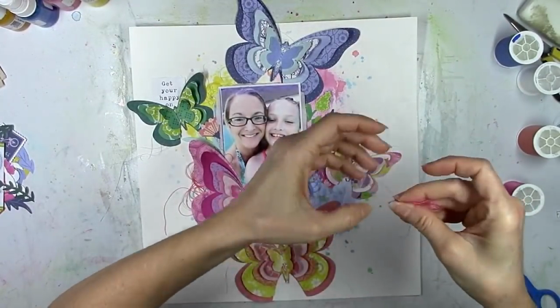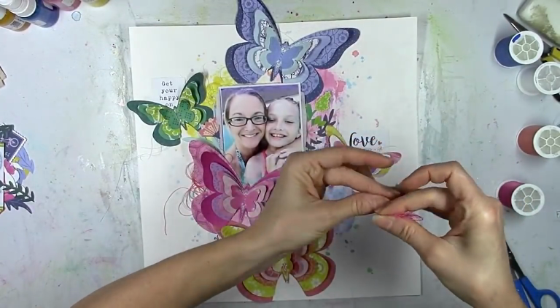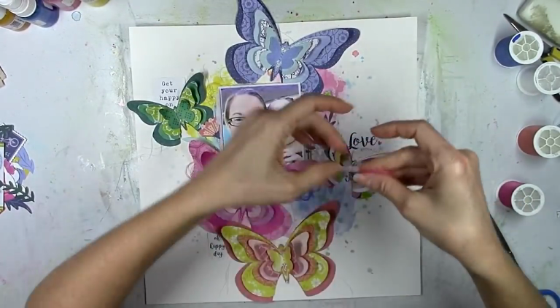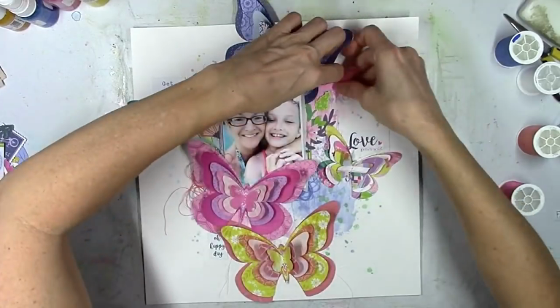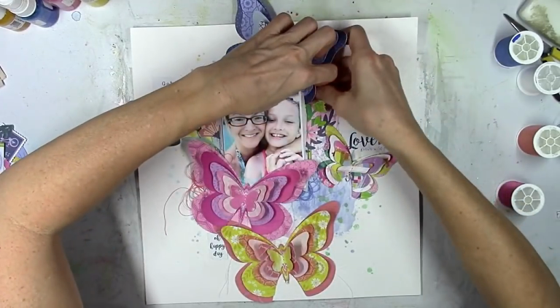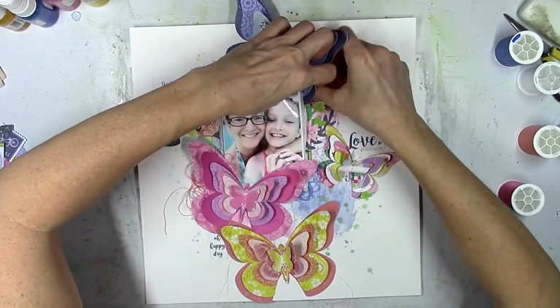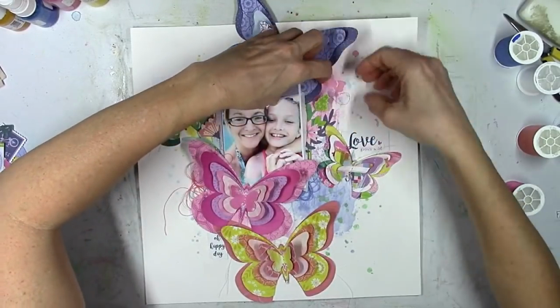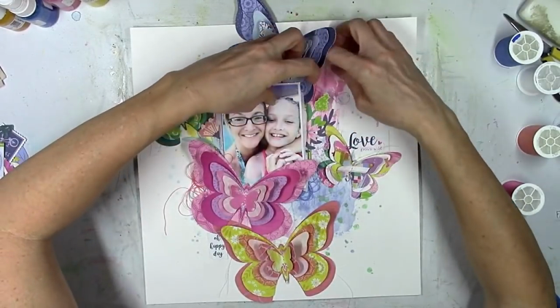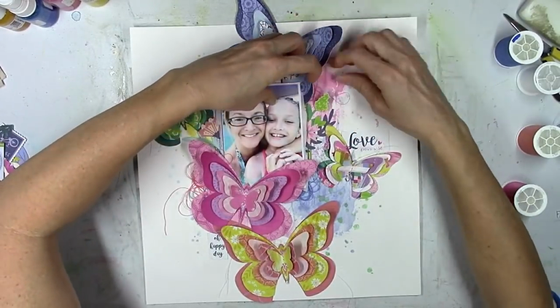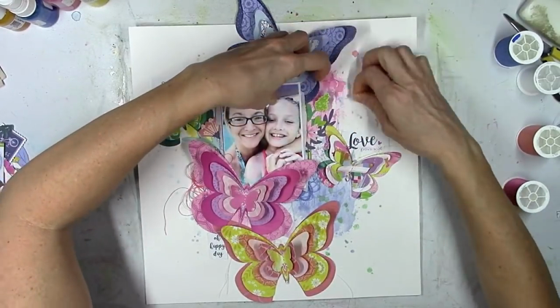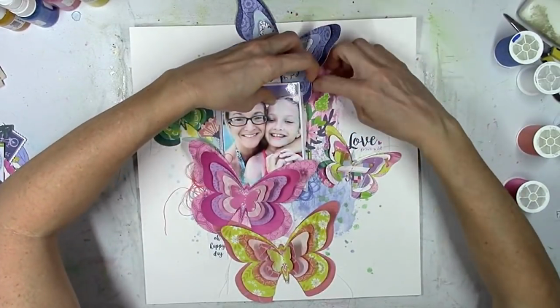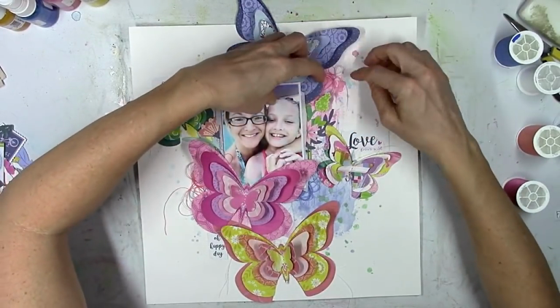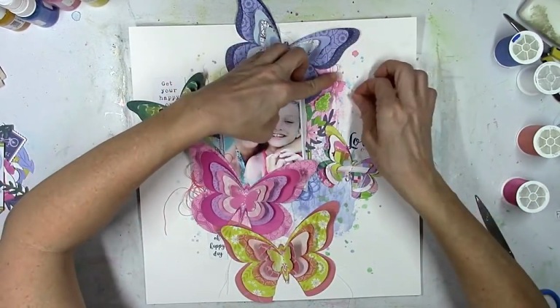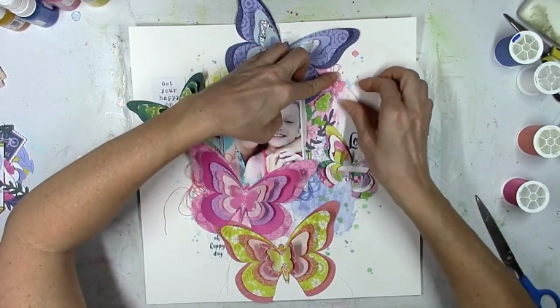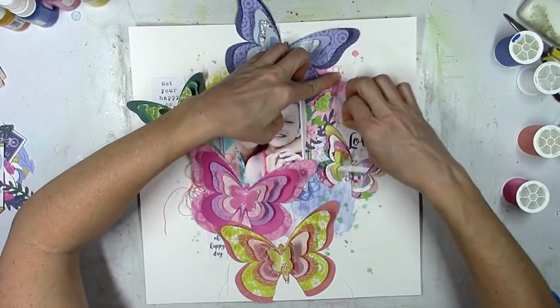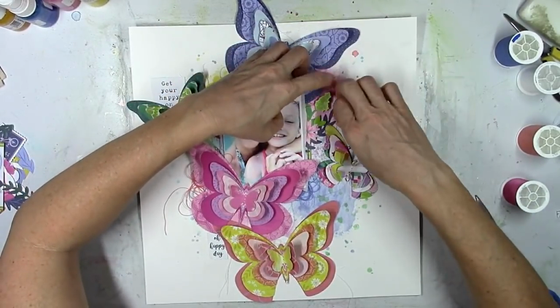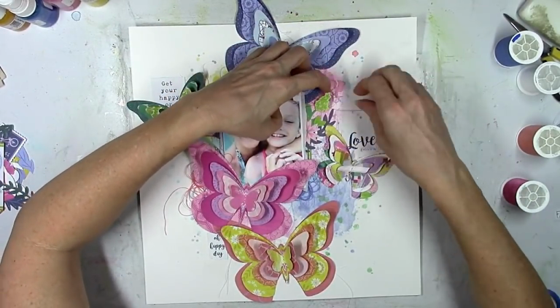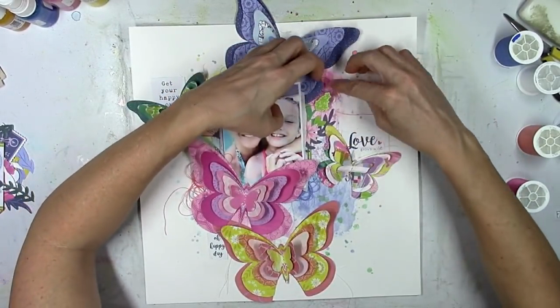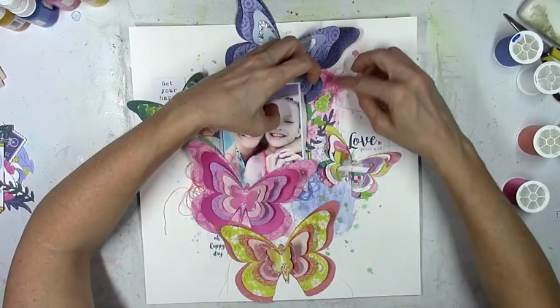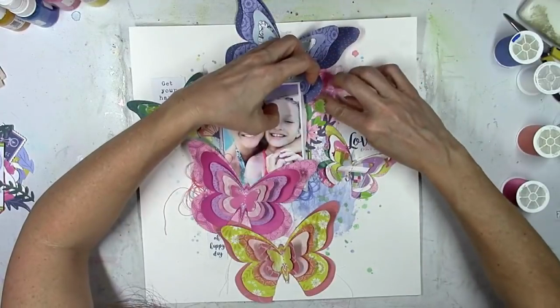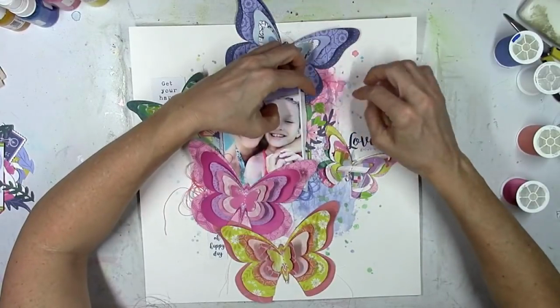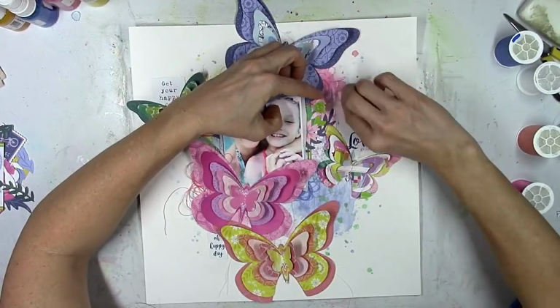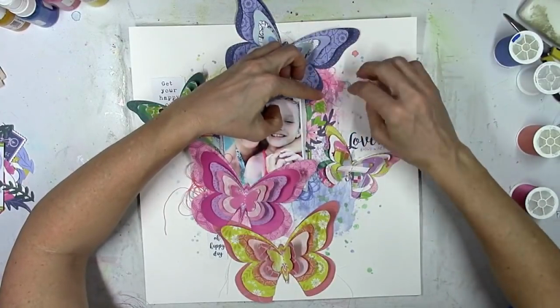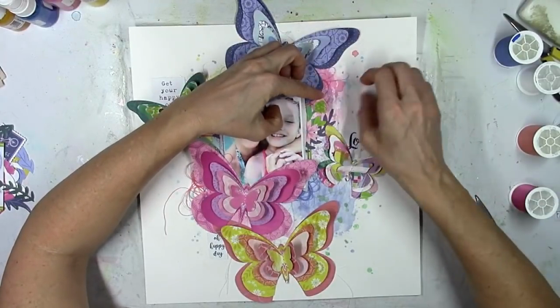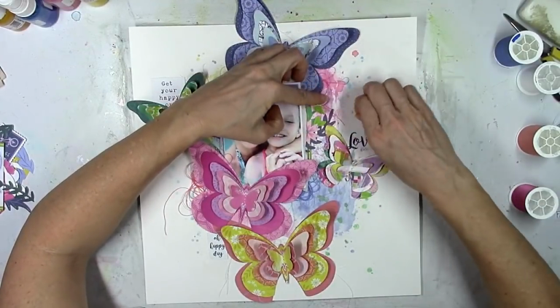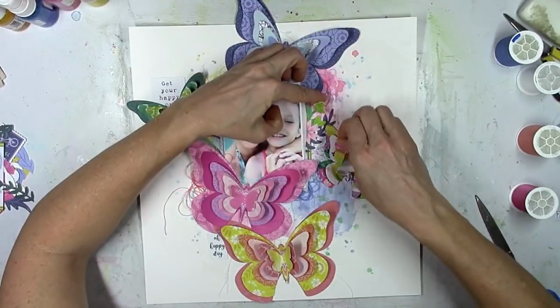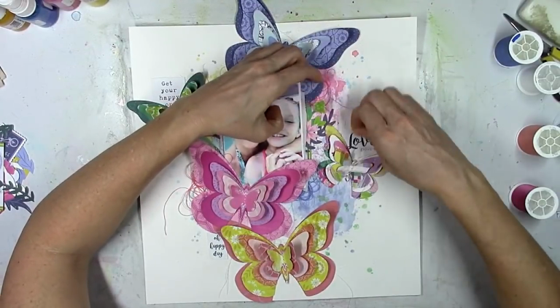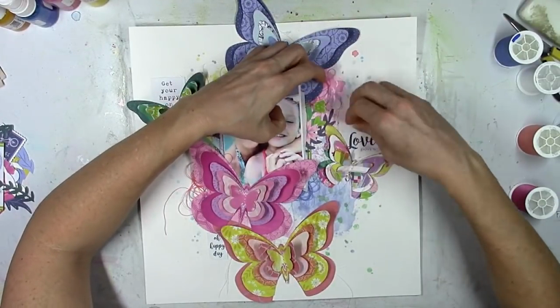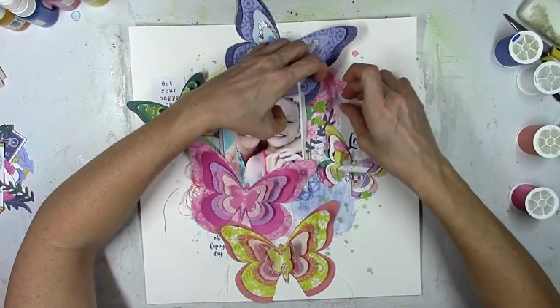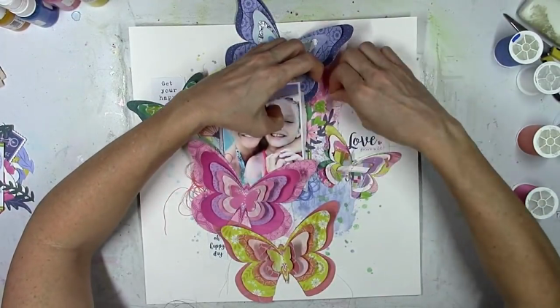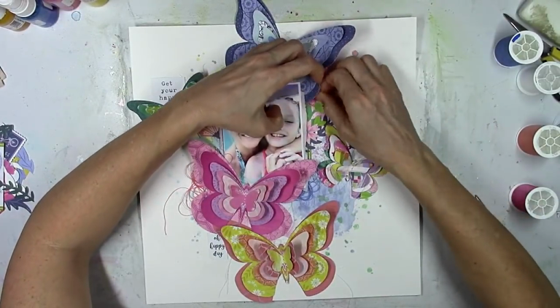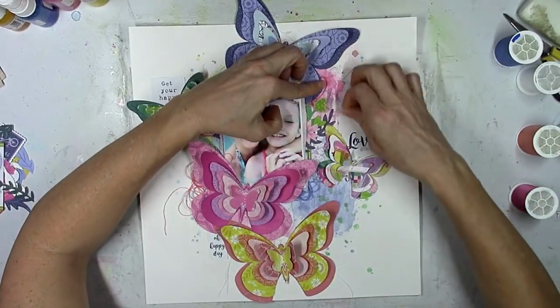More thread — this time I'm going with pink. I felt like I needed a little pop of pink up there, just to add a little bit of a darker shade of pink right there on top of that little mixed media piece.